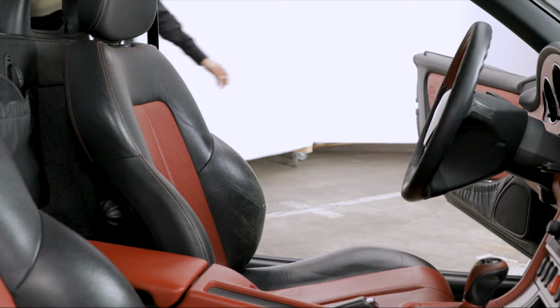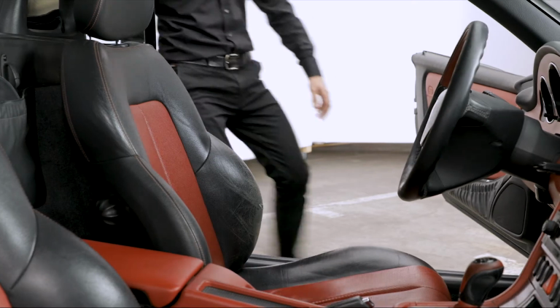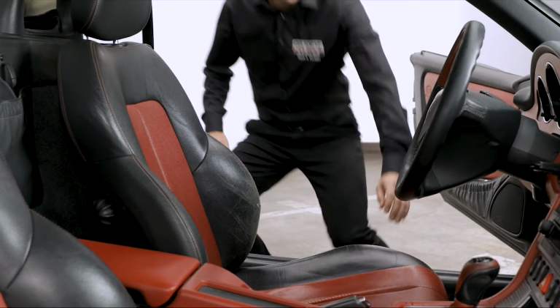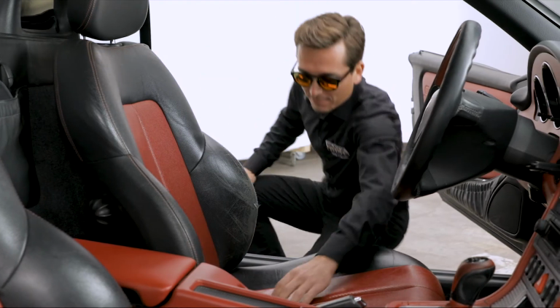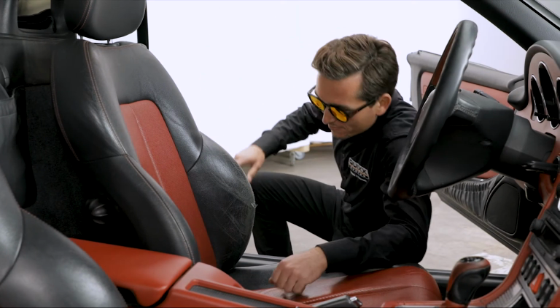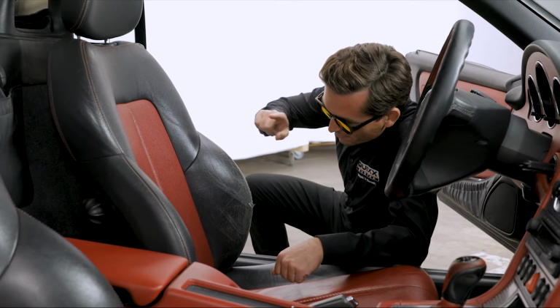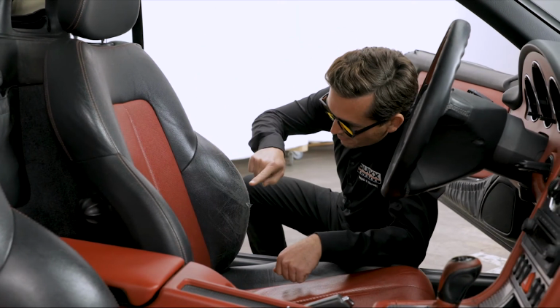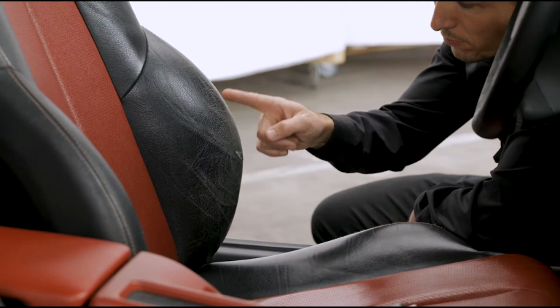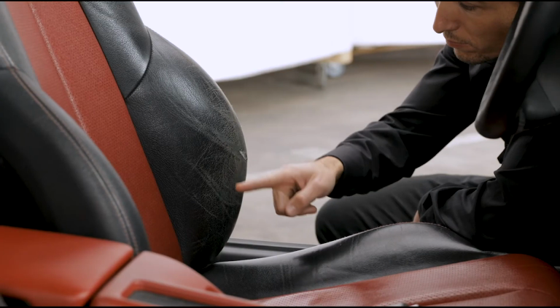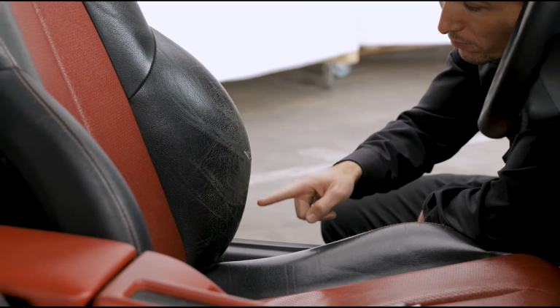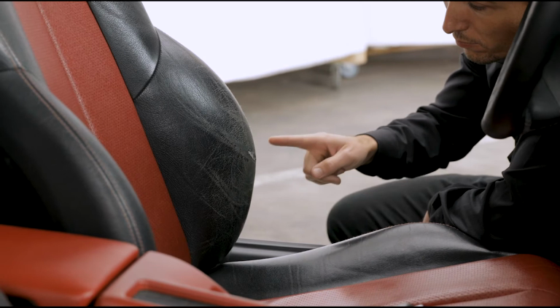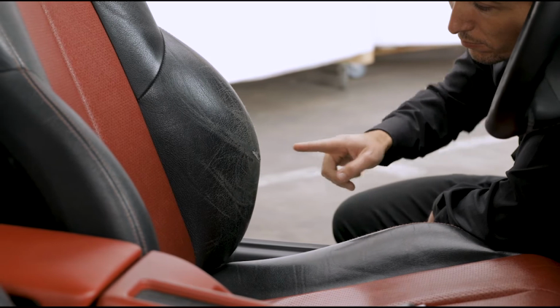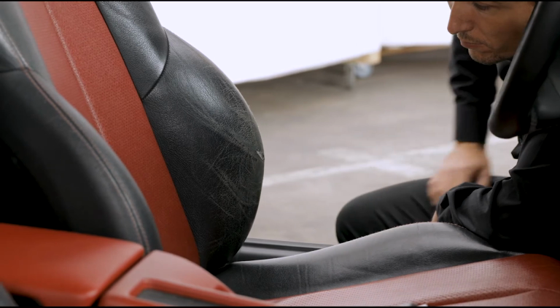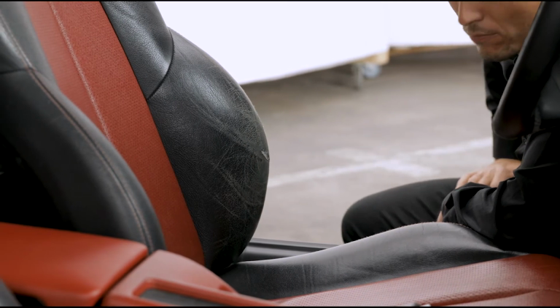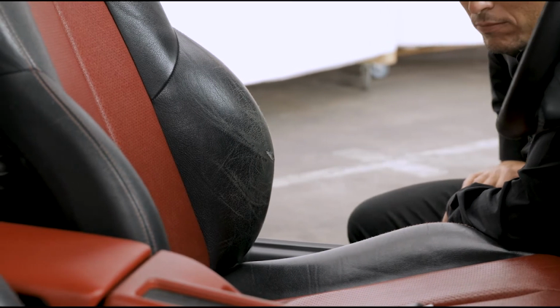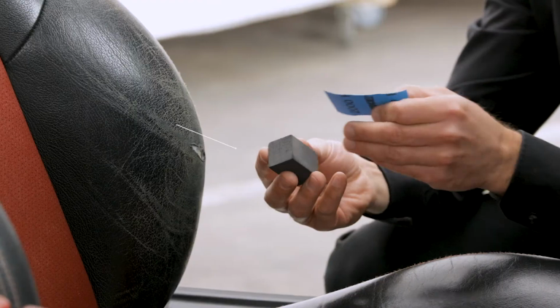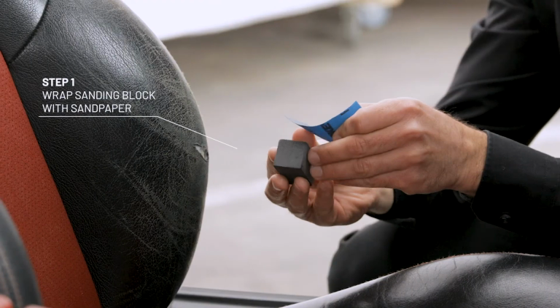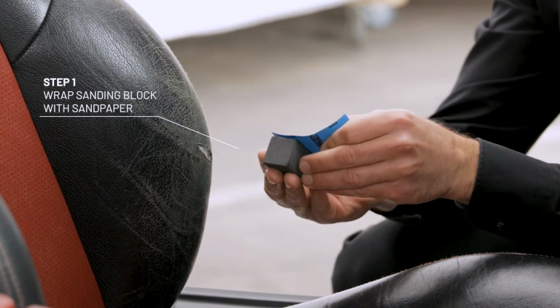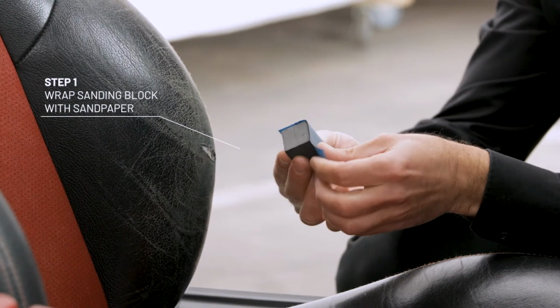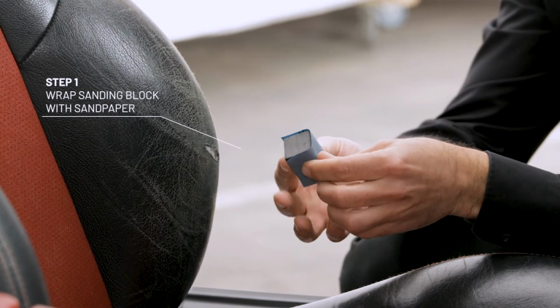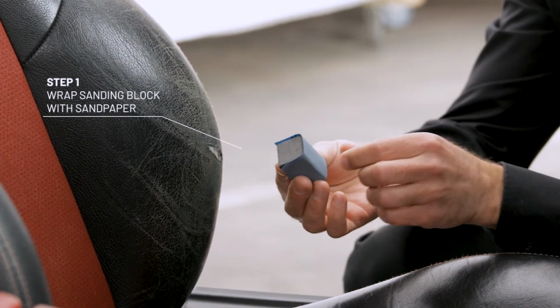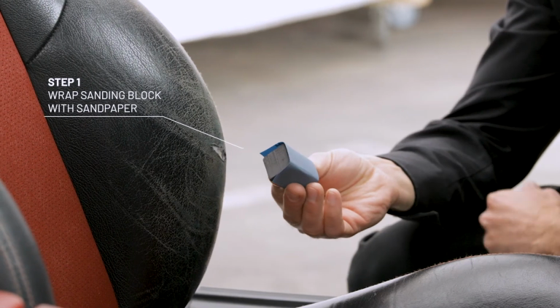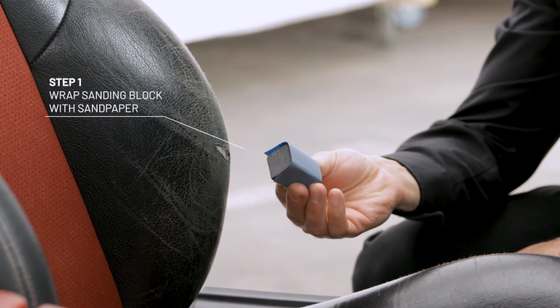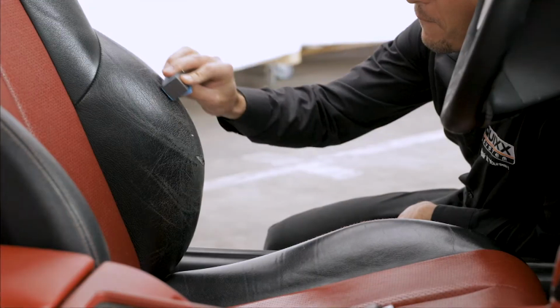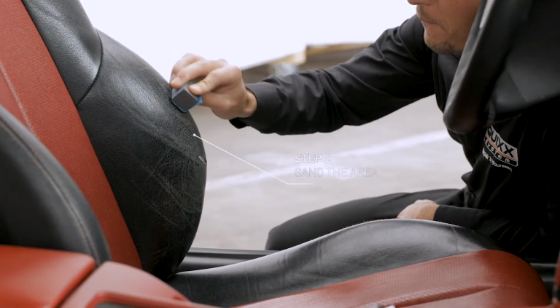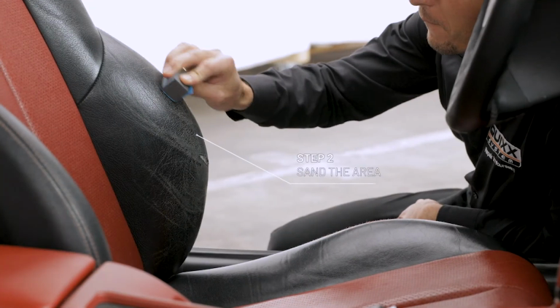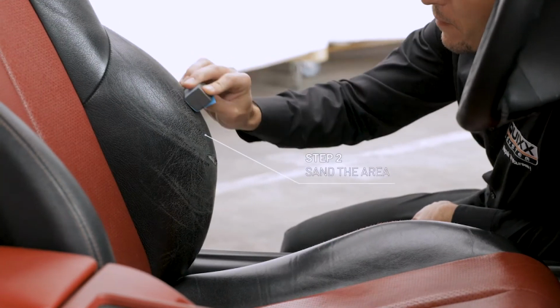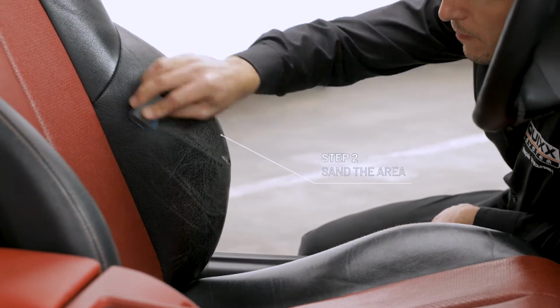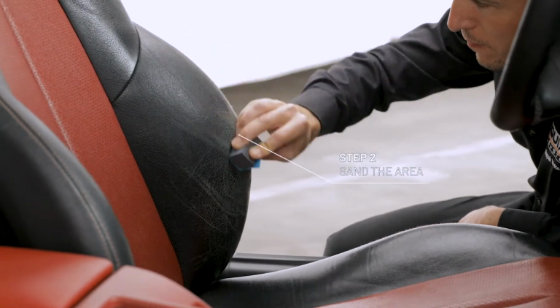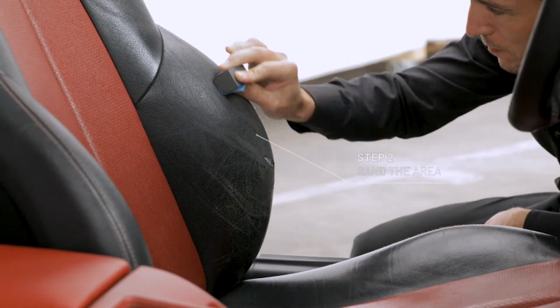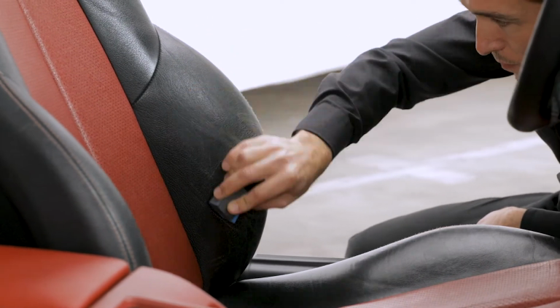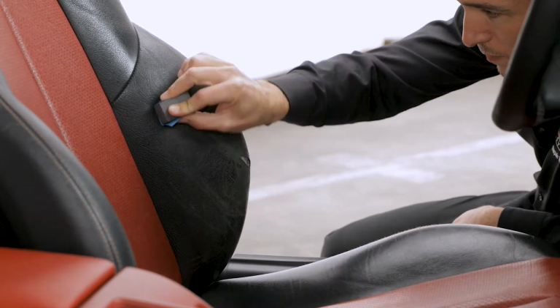Not only worn-out materials, but also large cracks in leather can be easily repaired. Wrap the sanding block with the 2000 grit sandpaper. Gently and carefully sand the affected area.